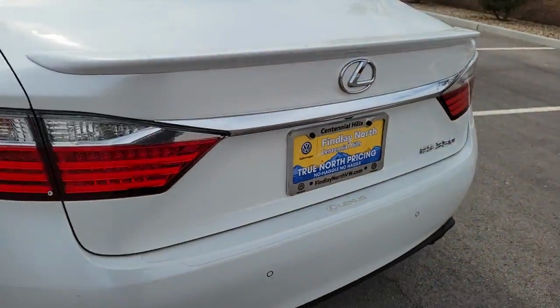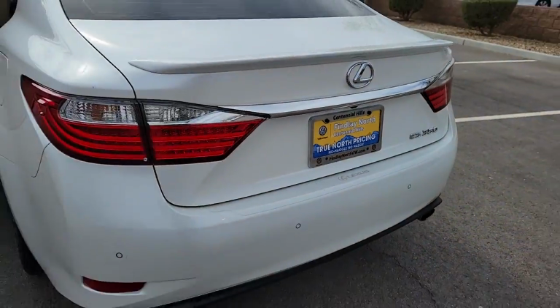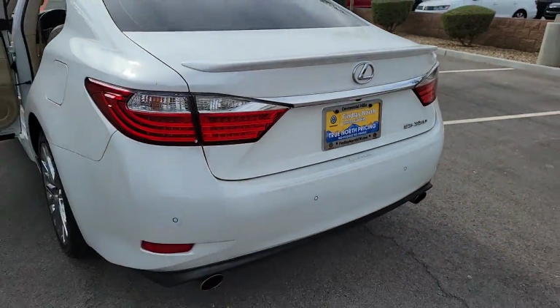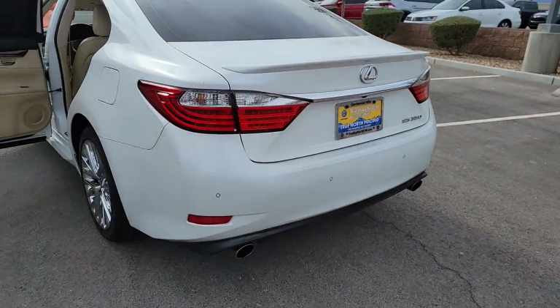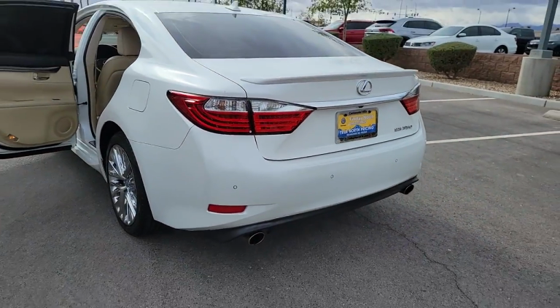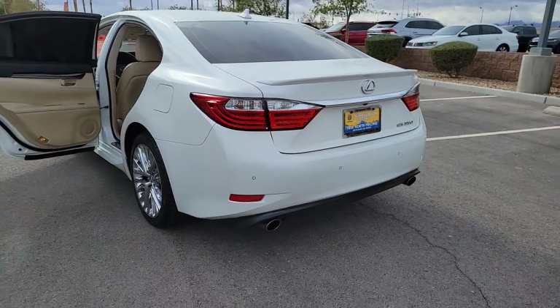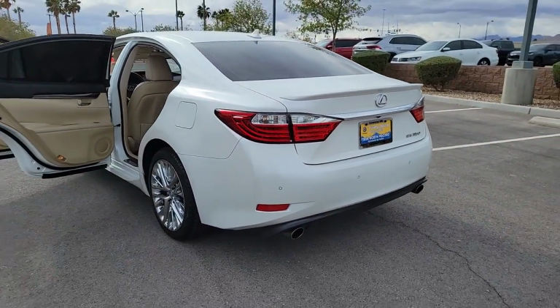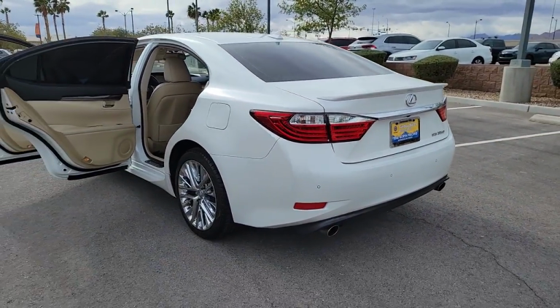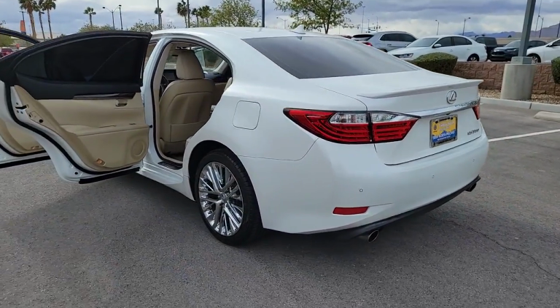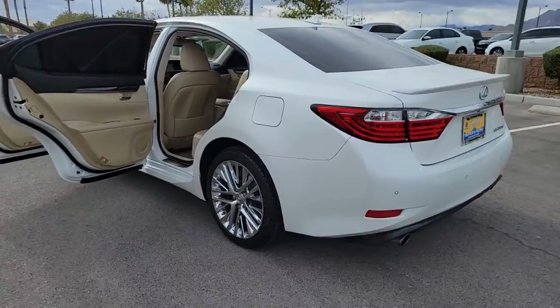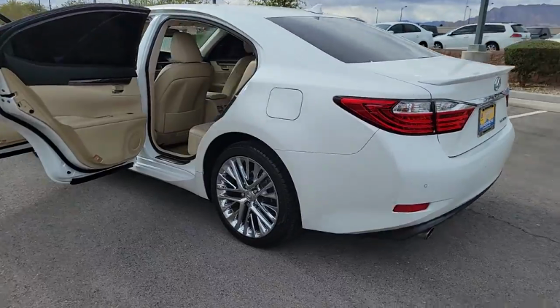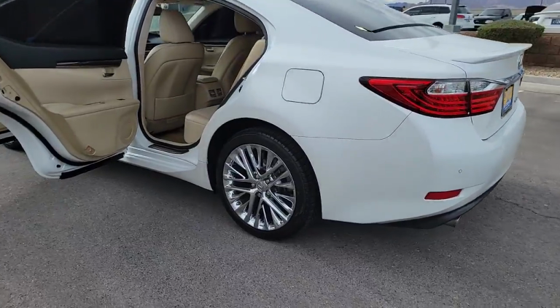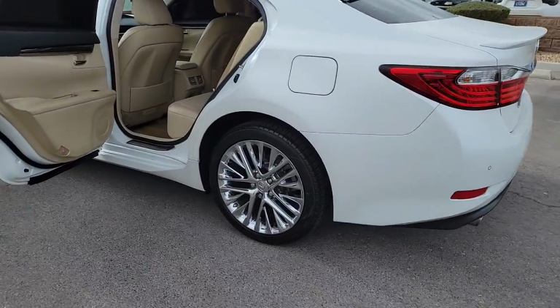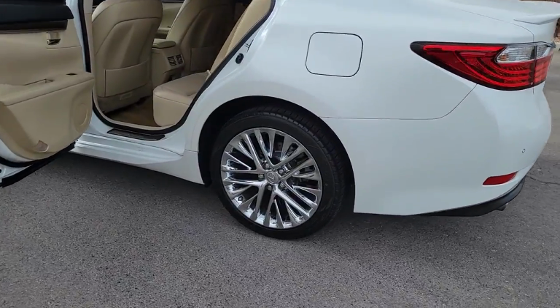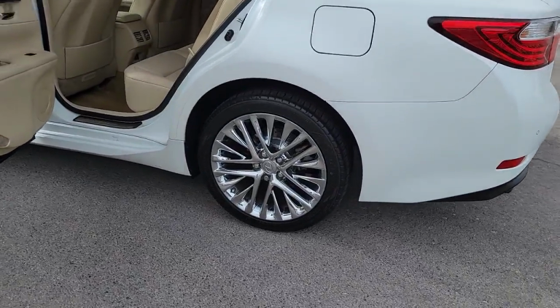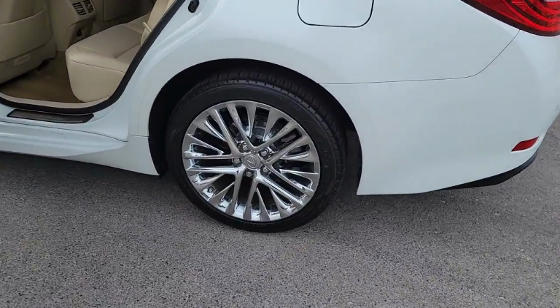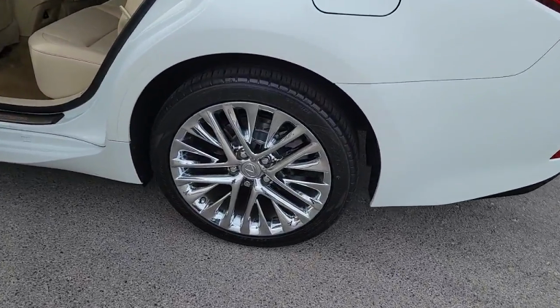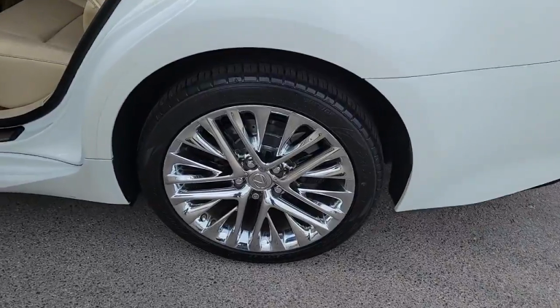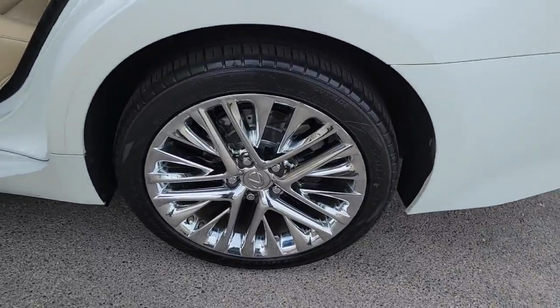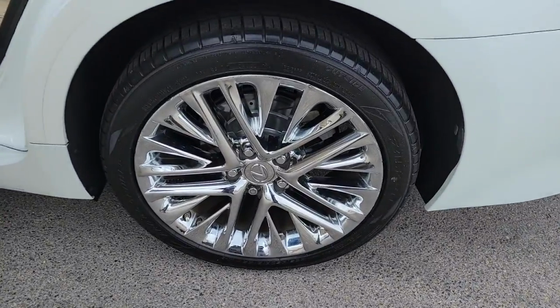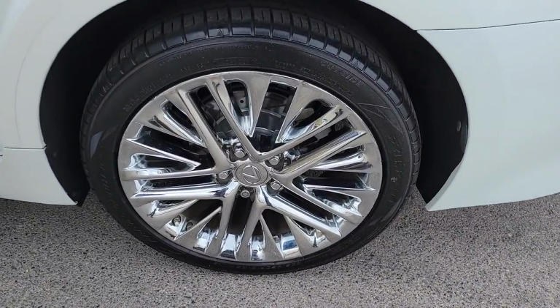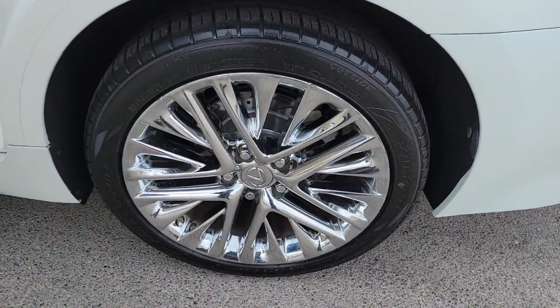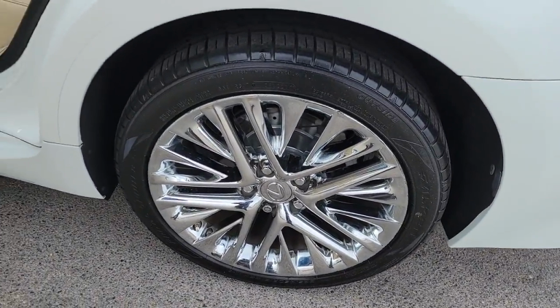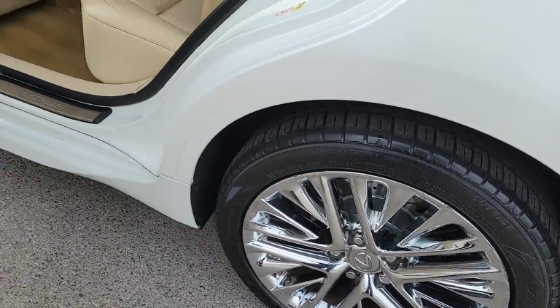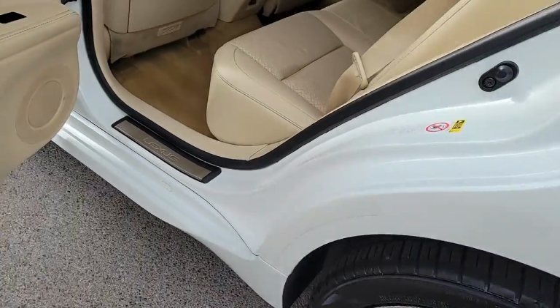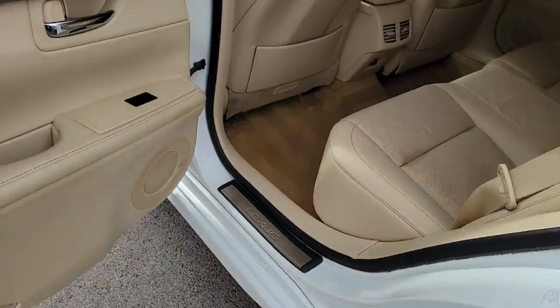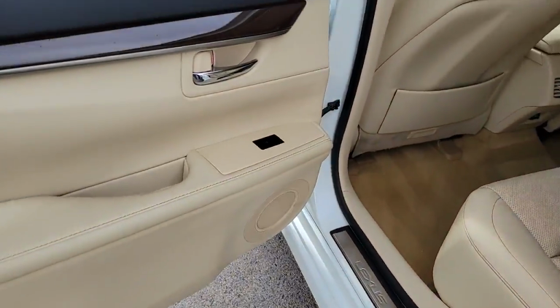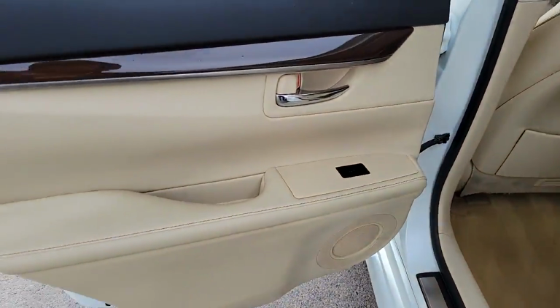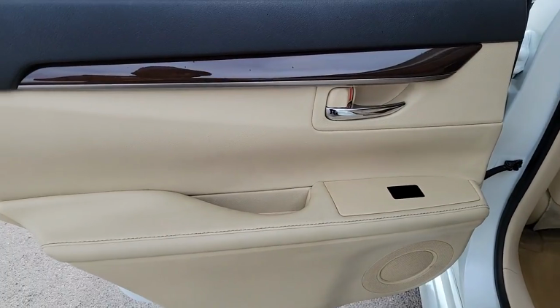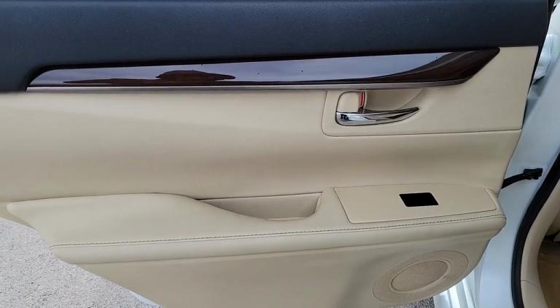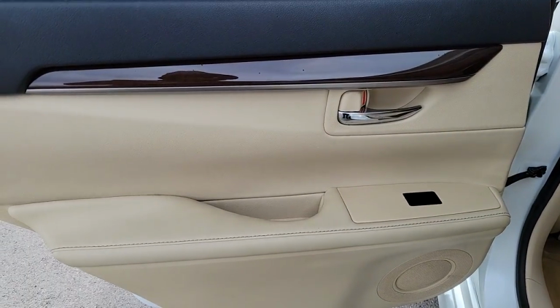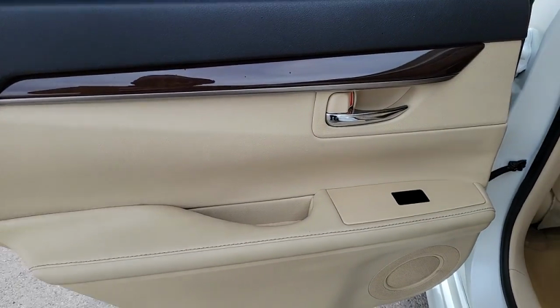Sunroof, moonroof, keyless entry, satellite radio, power passenger seat, fog lamps, aluminum wheels, dual zone AC, power driver seat, electronic stability control, auto dimming rear view mirror.